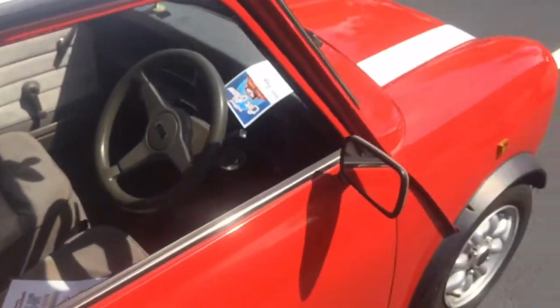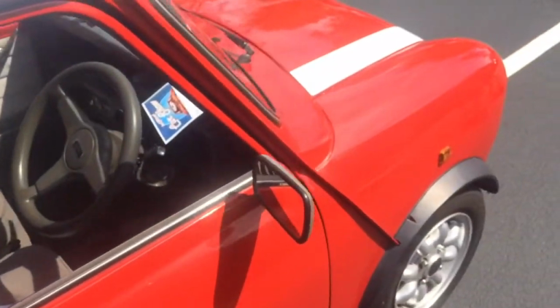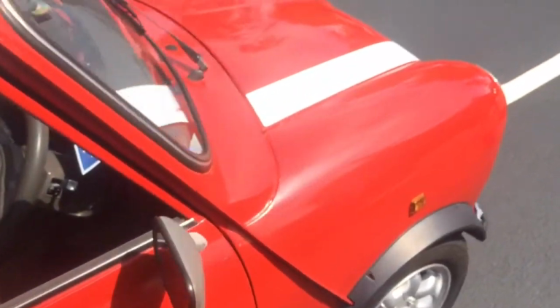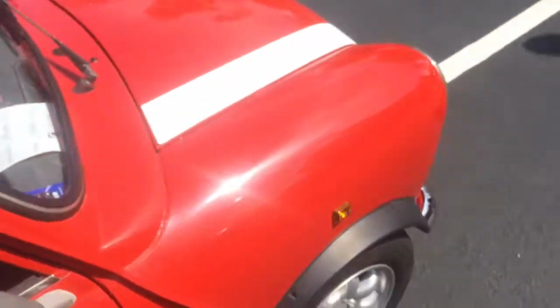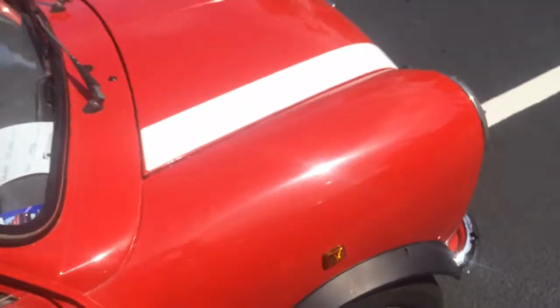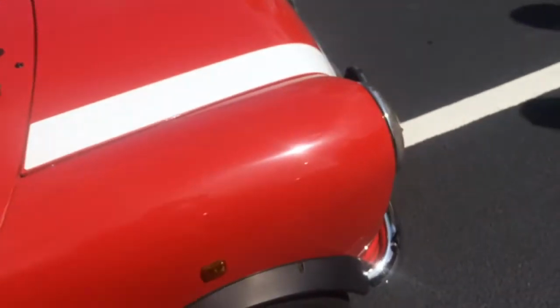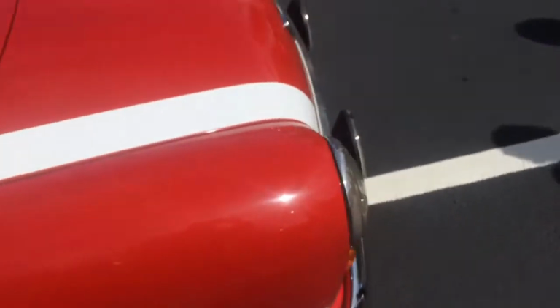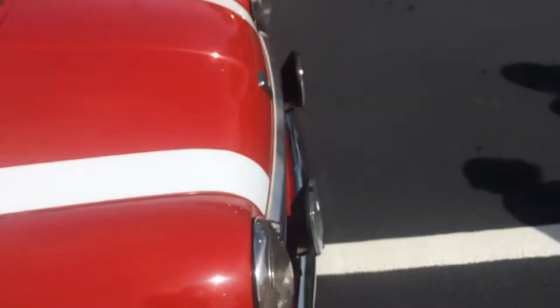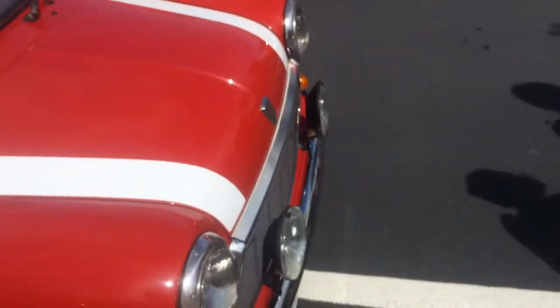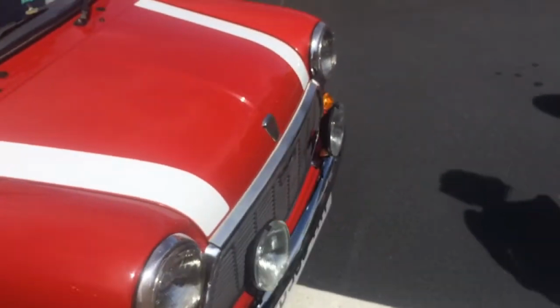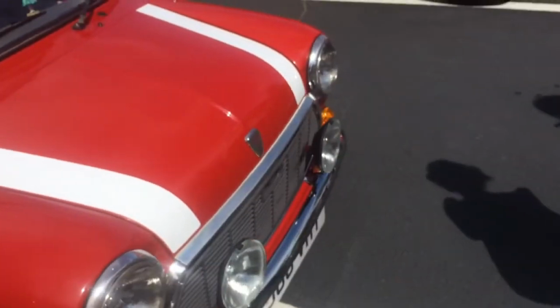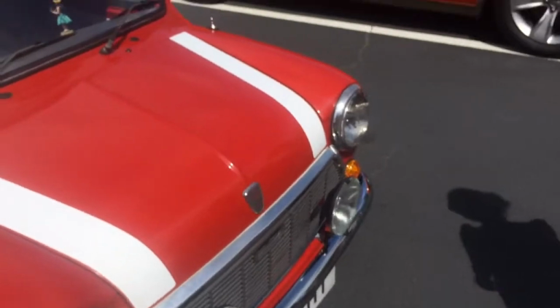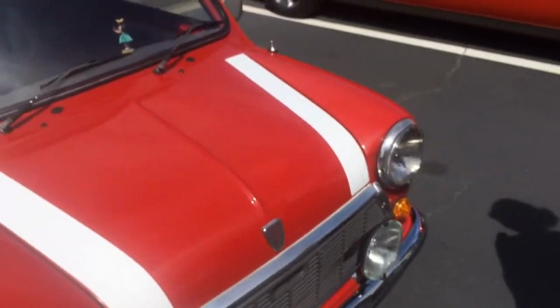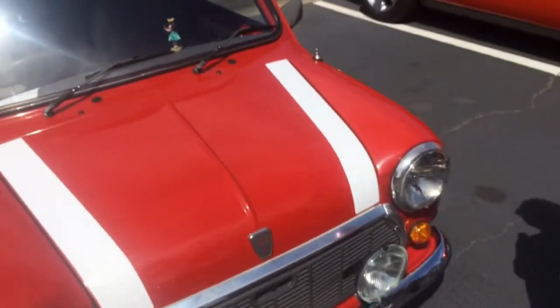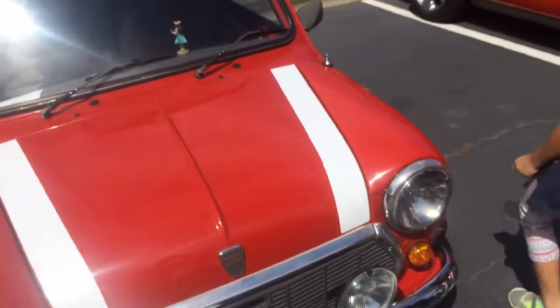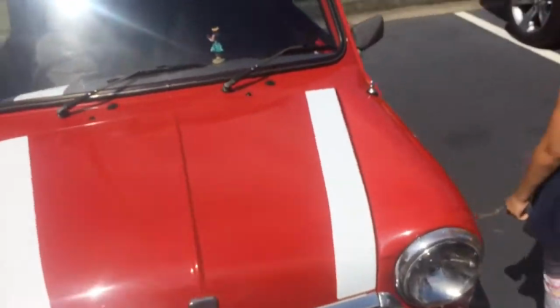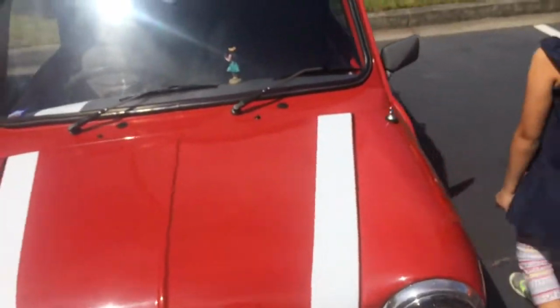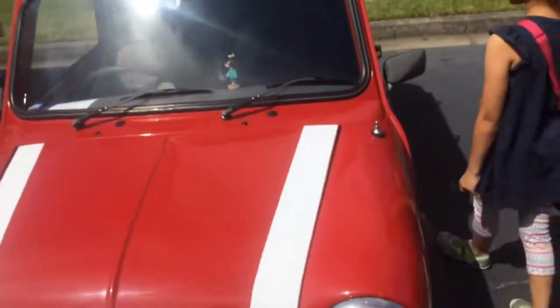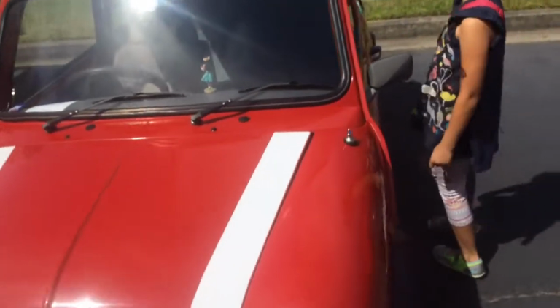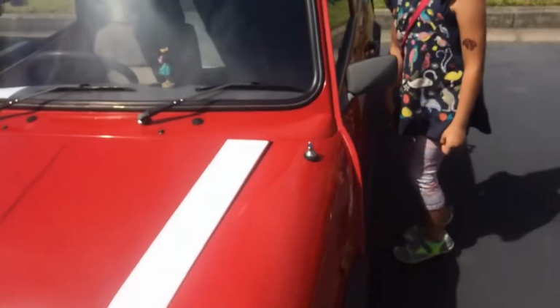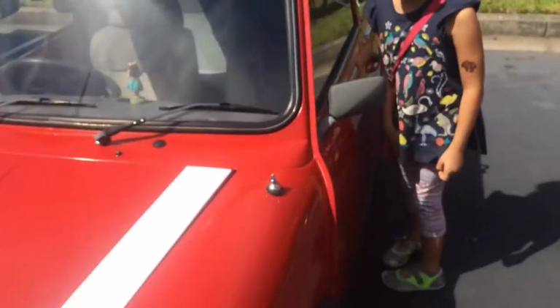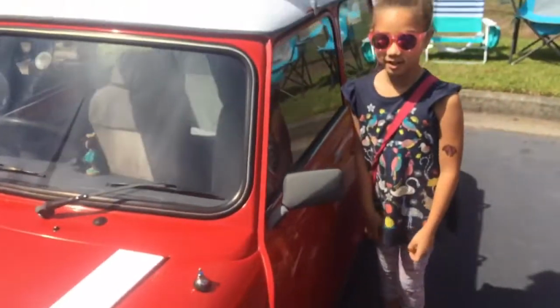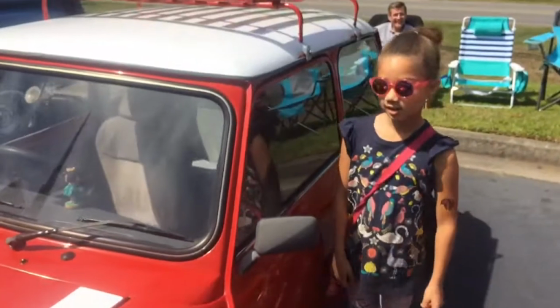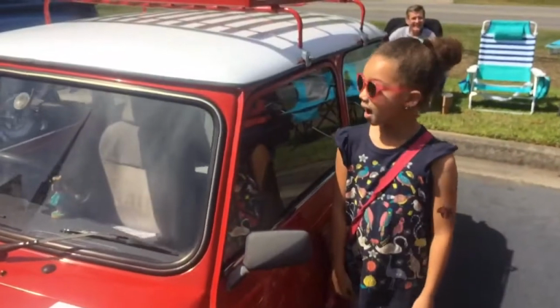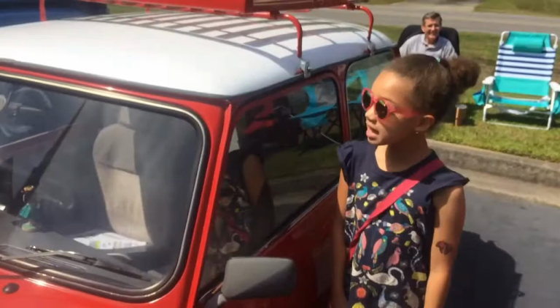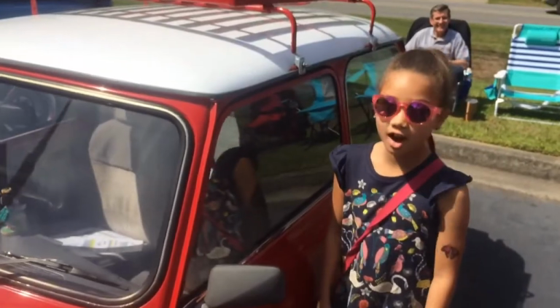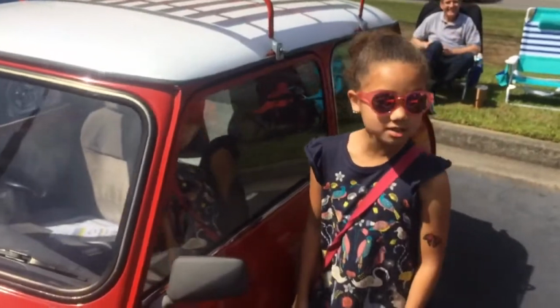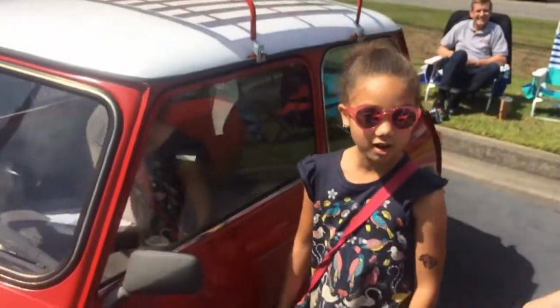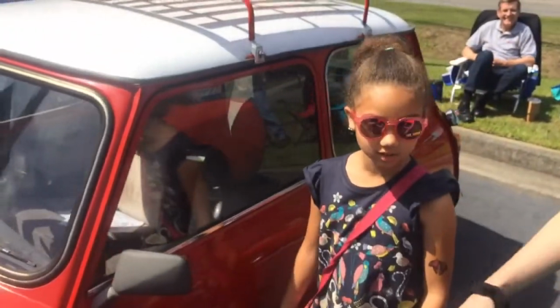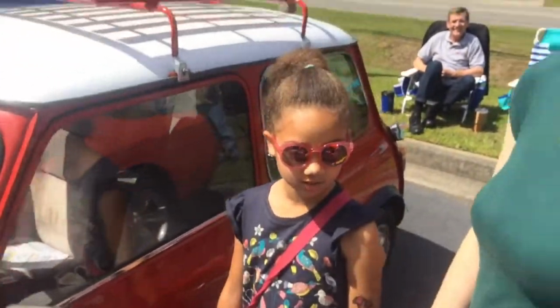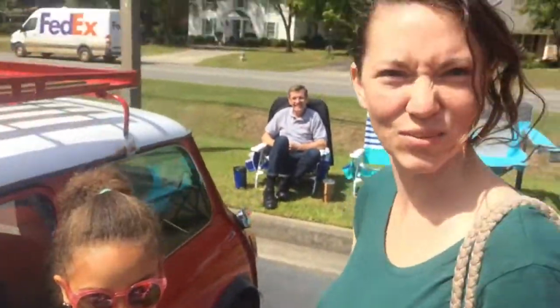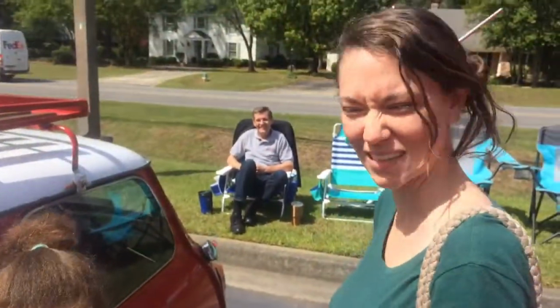I fit perfectly. I'm finally taller than a car — it's on the wrong side though.